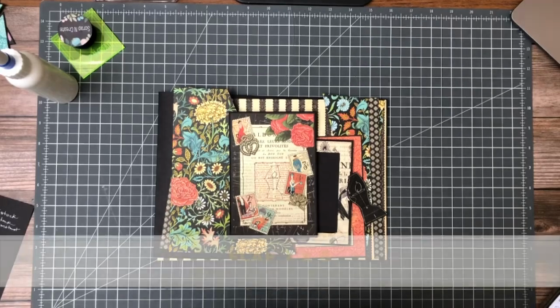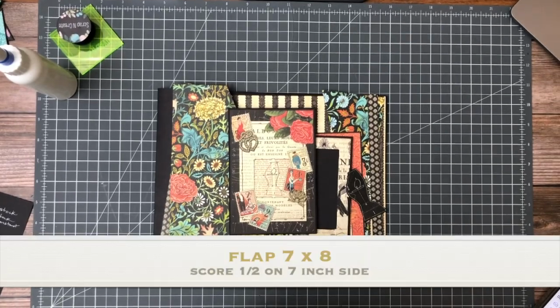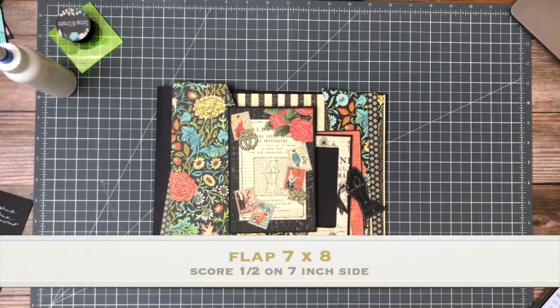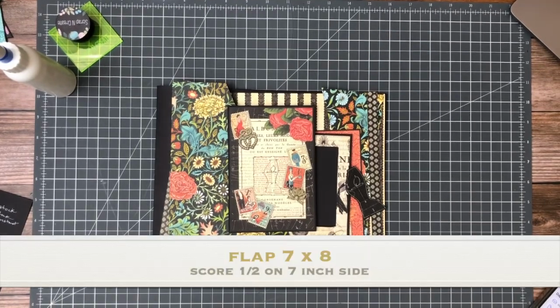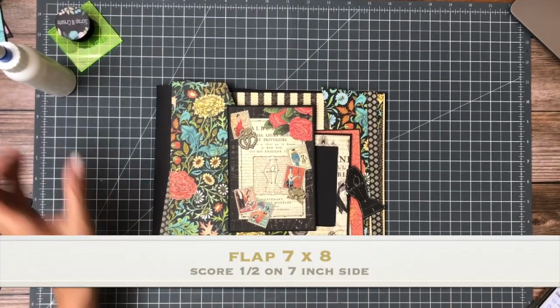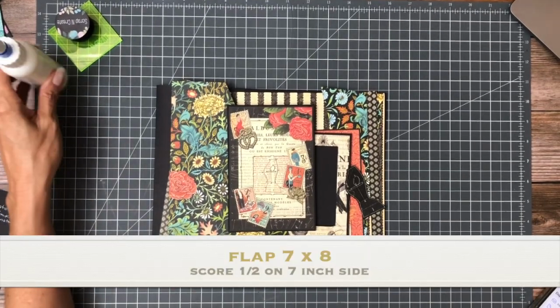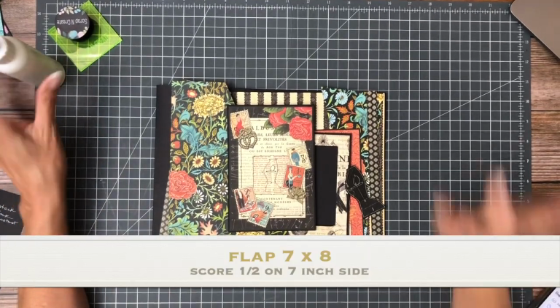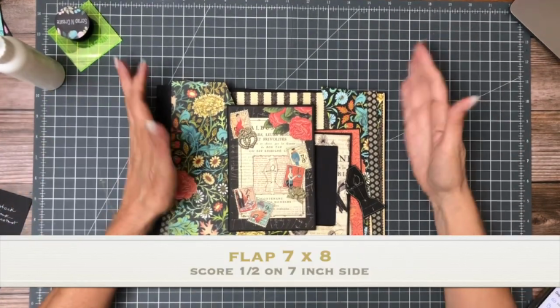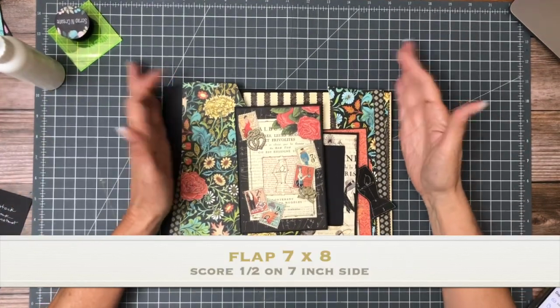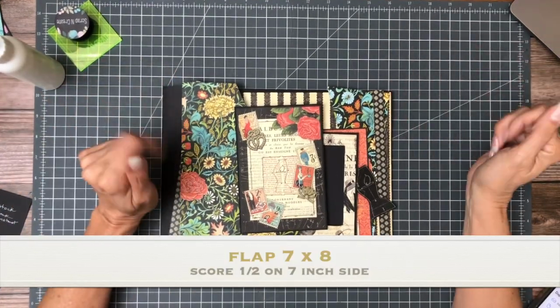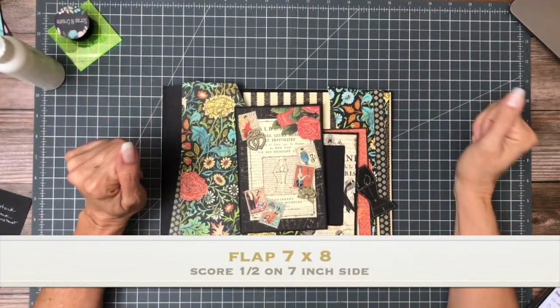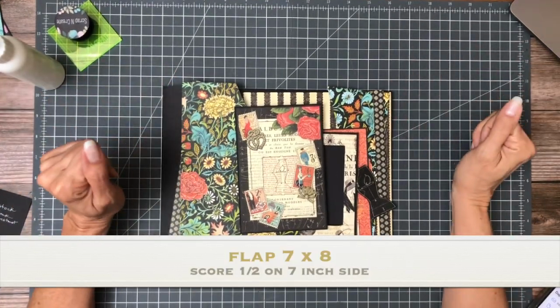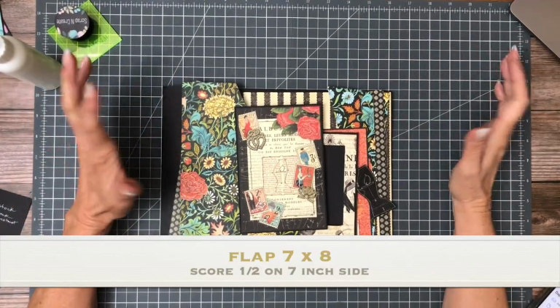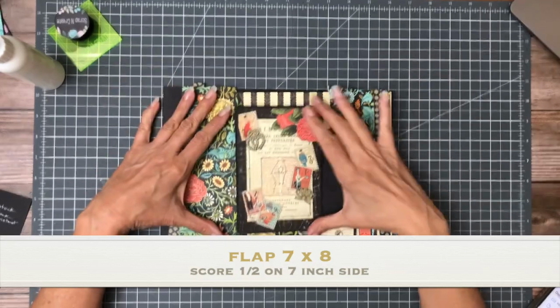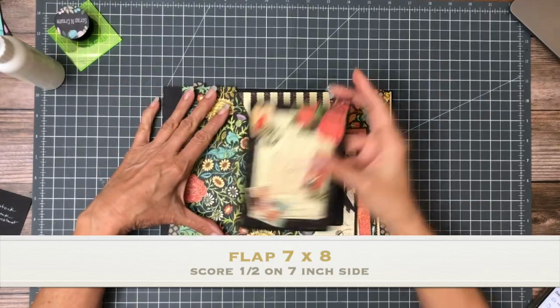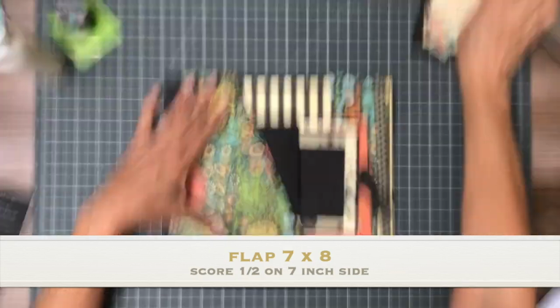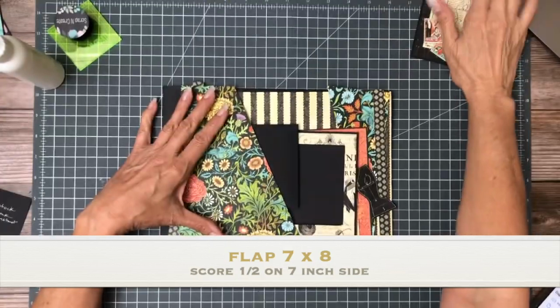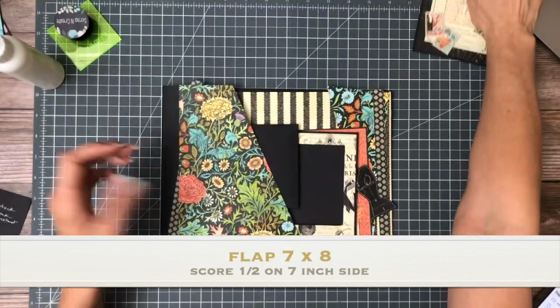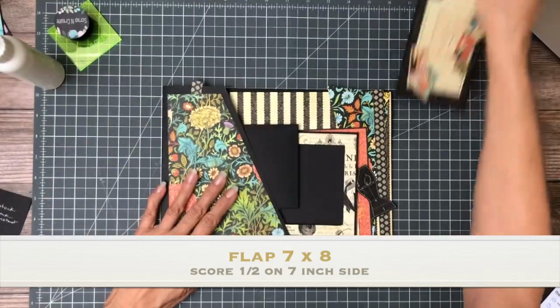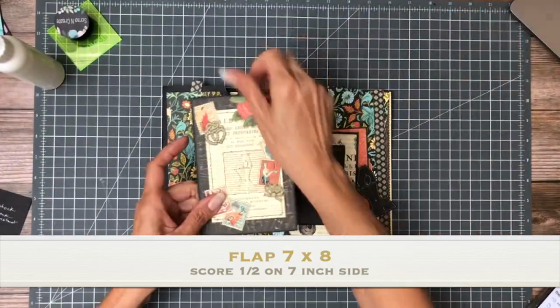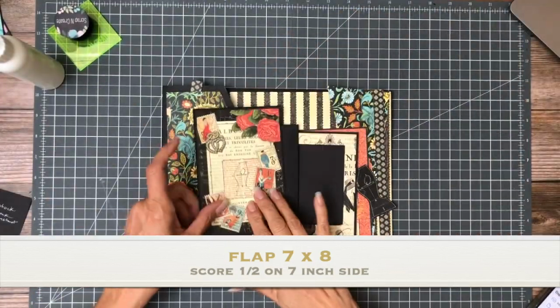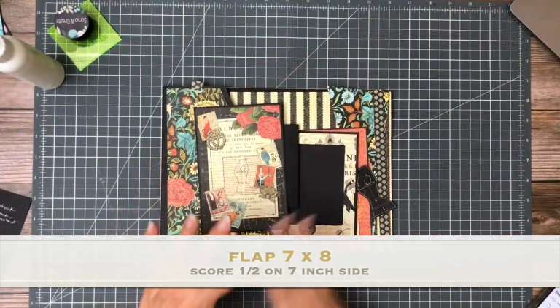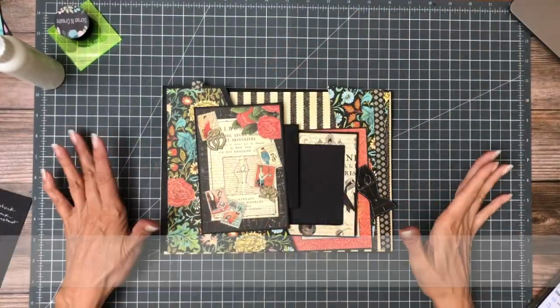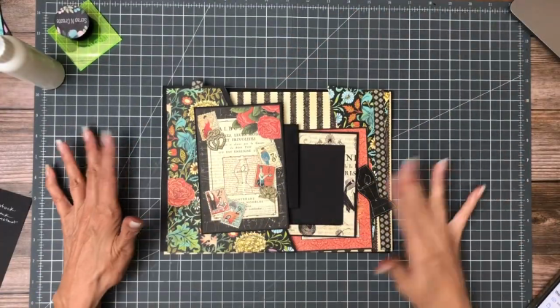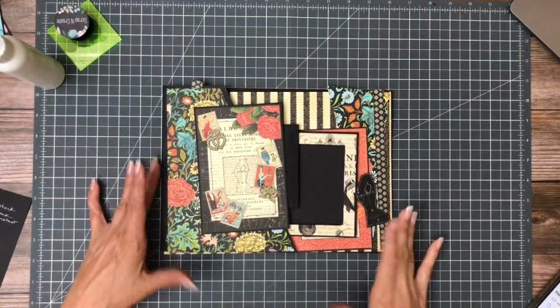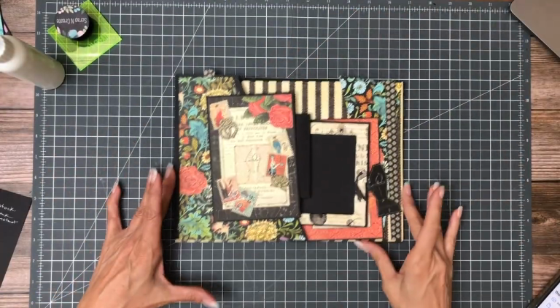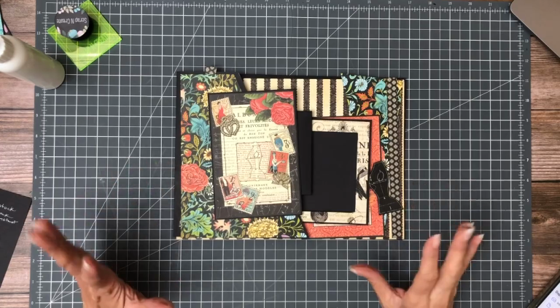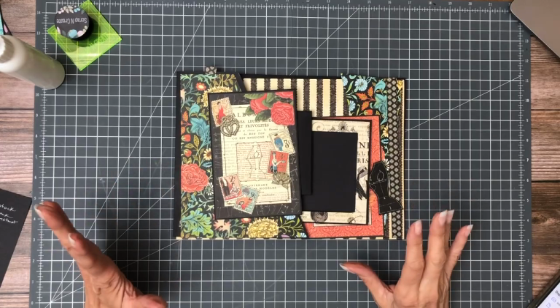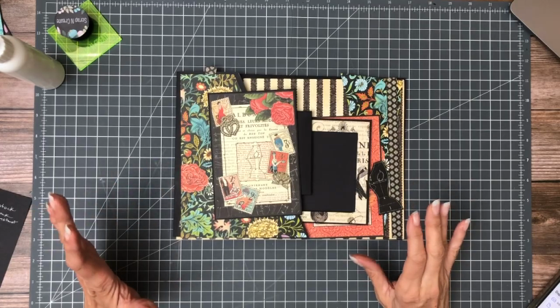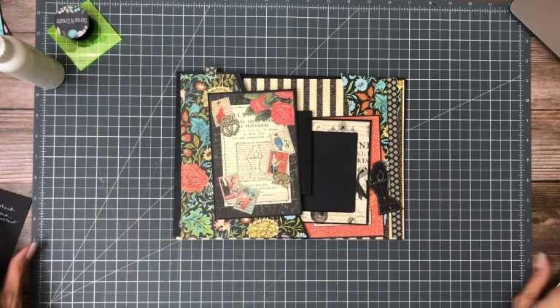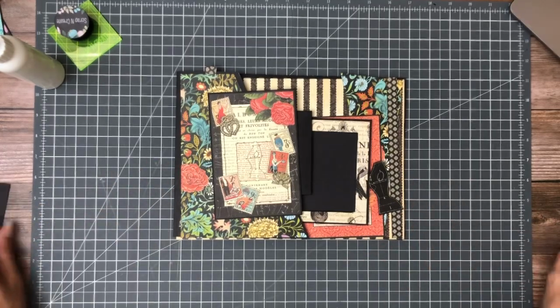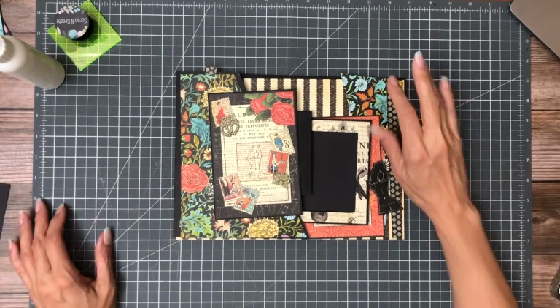Hey guys, it's Daphne and we are getting together to work on page four of Couture. I just wanted to give you a quick look at where we're headed so you can get ready.